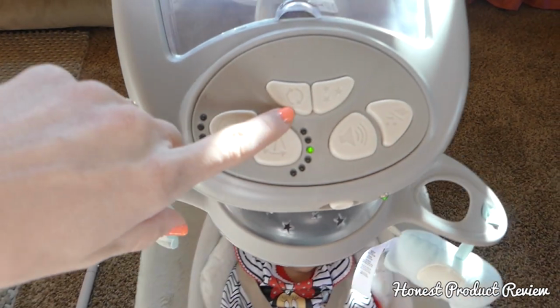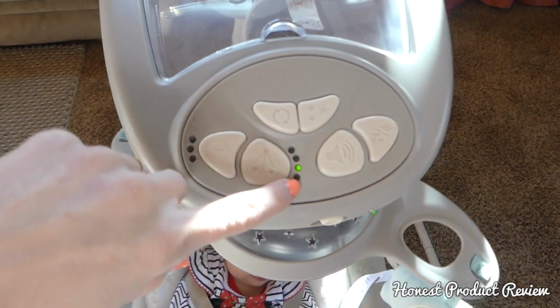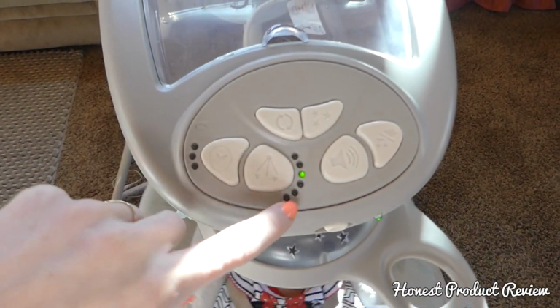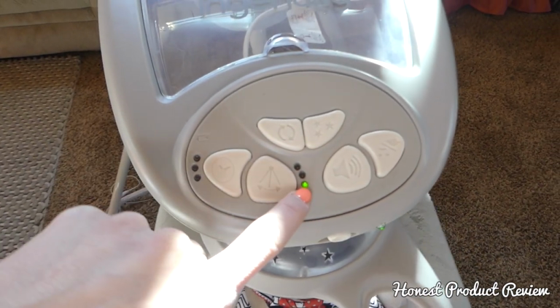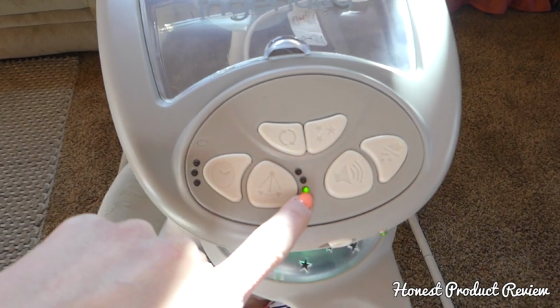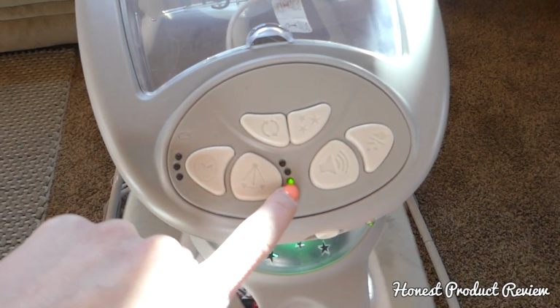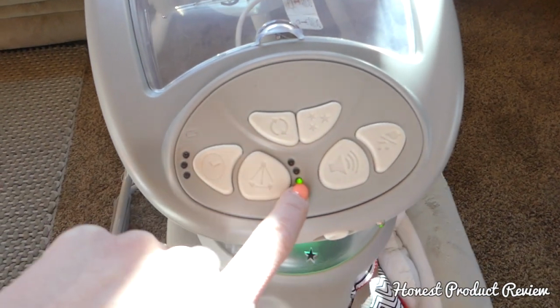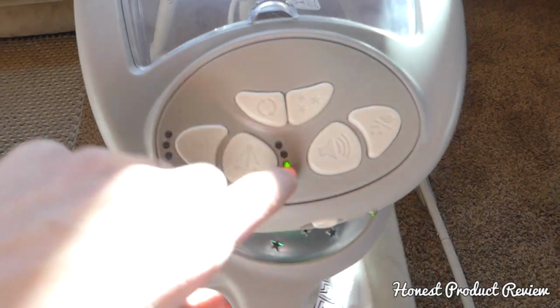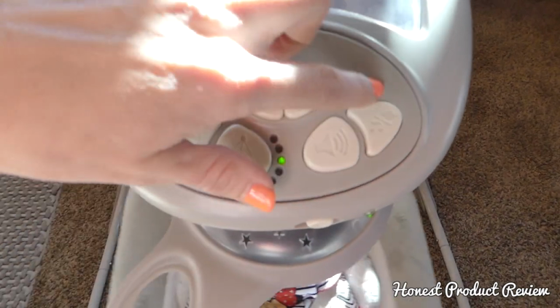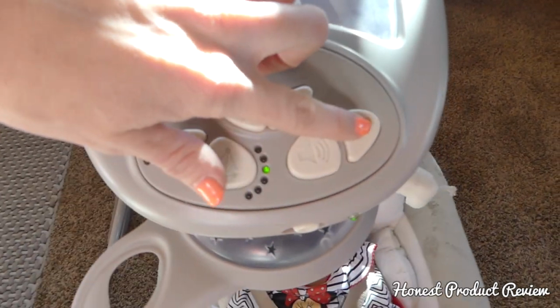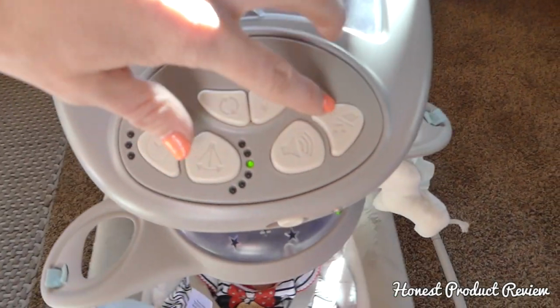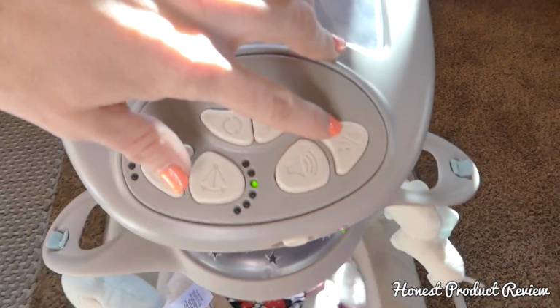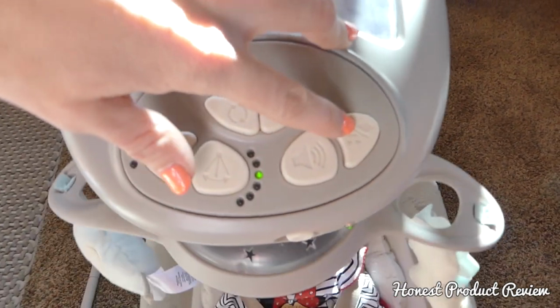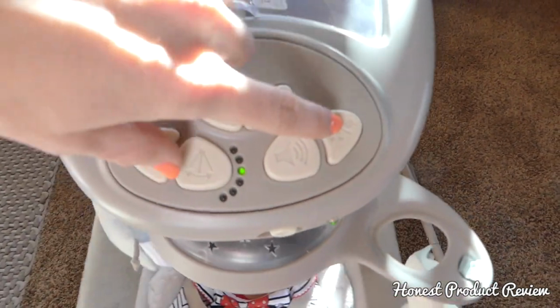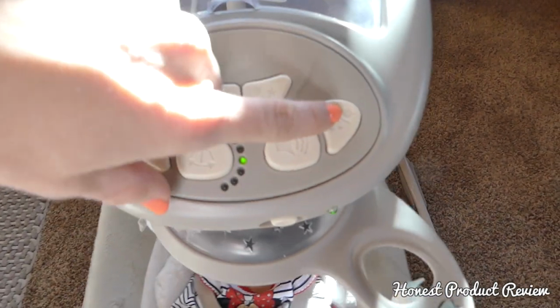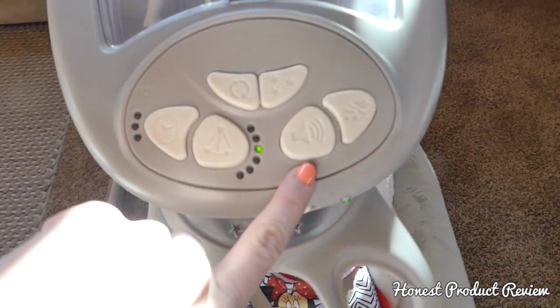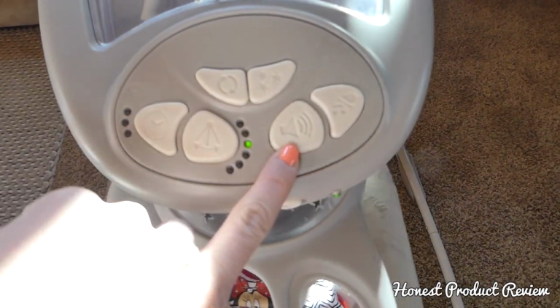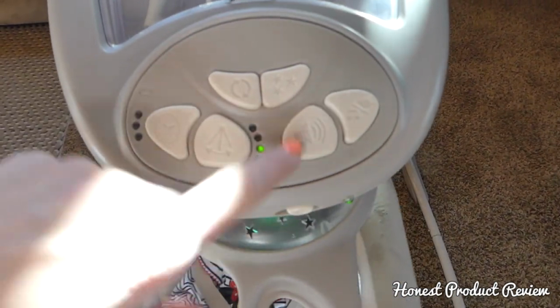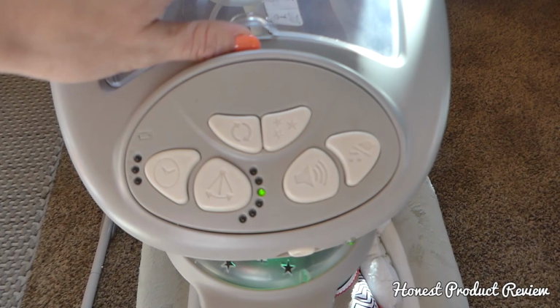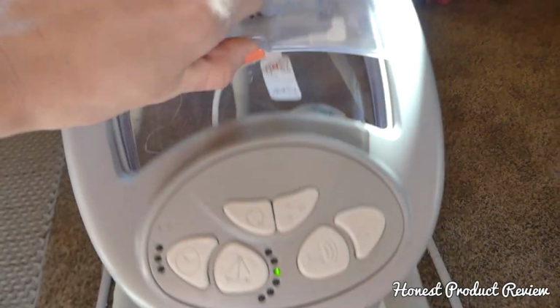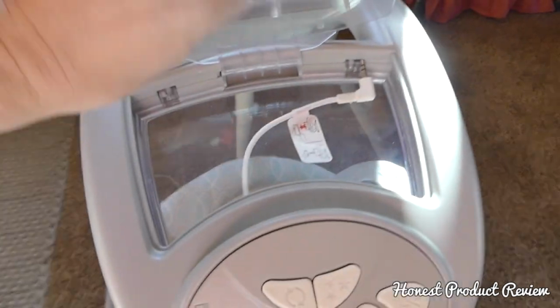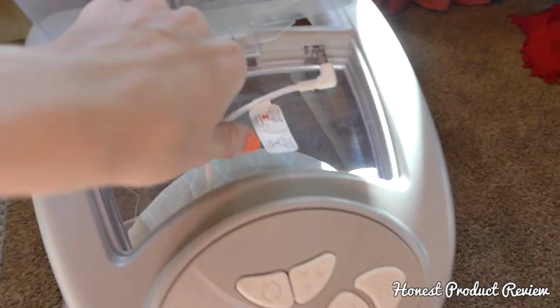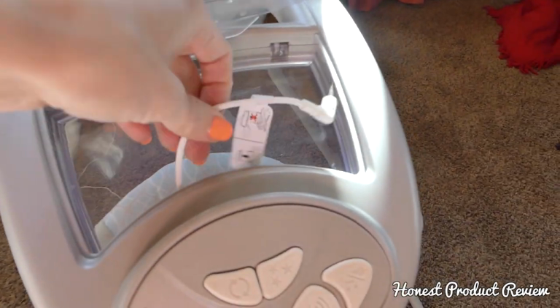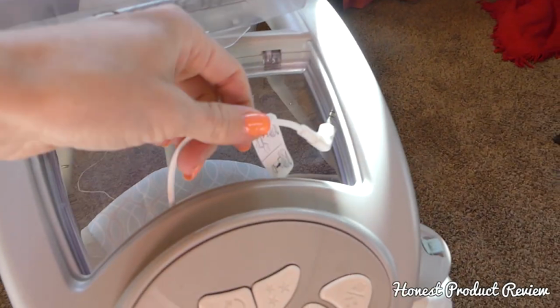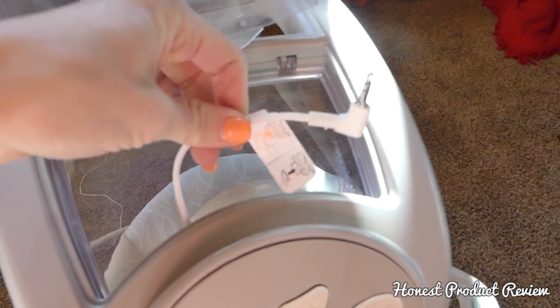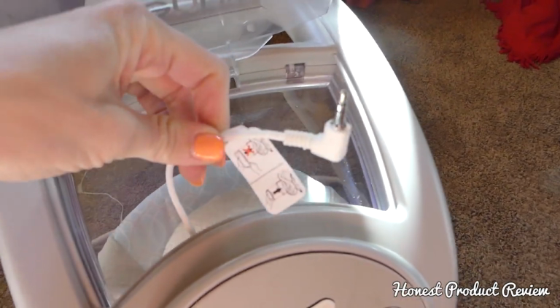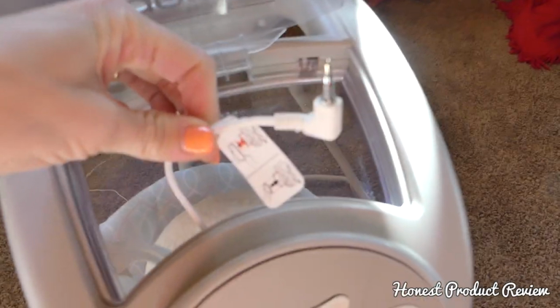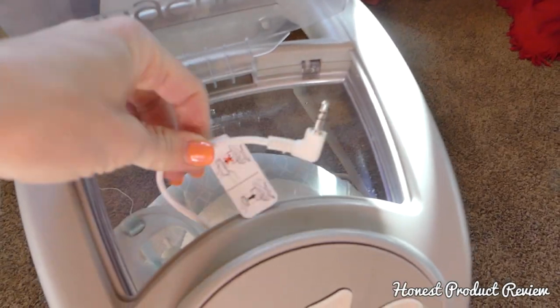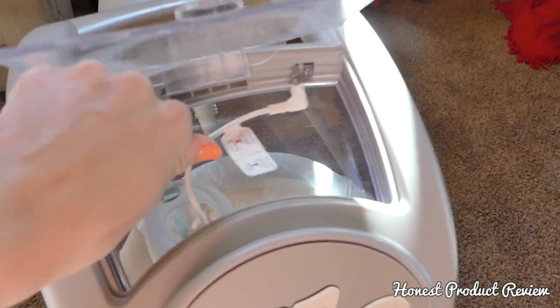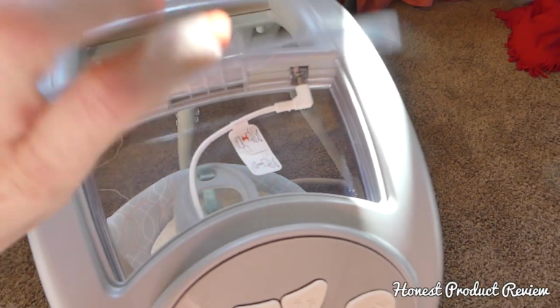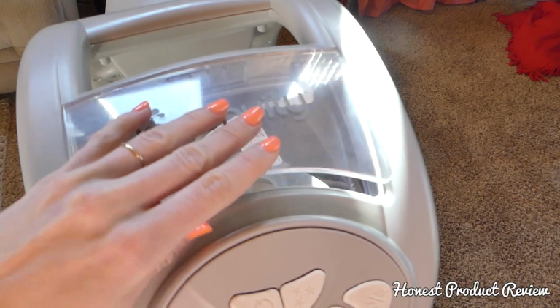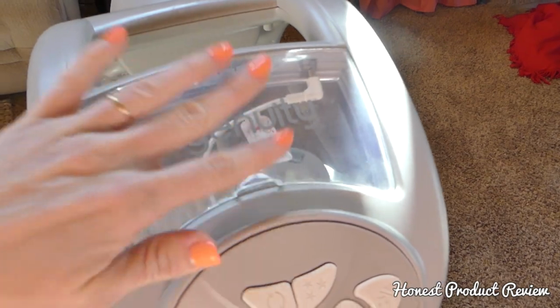There's 6 speeds — ours is set in the middle right now. And then it plays music and nature sounds. There's the volume. Up here you also have the connect-me port where you can plug in your smartphone and add your own music if you want.